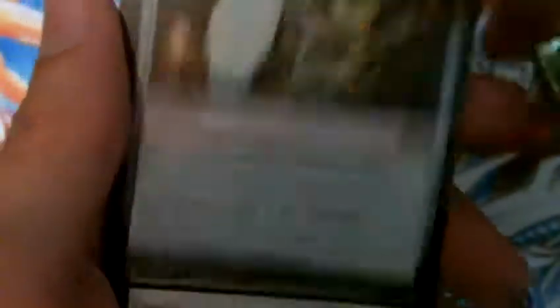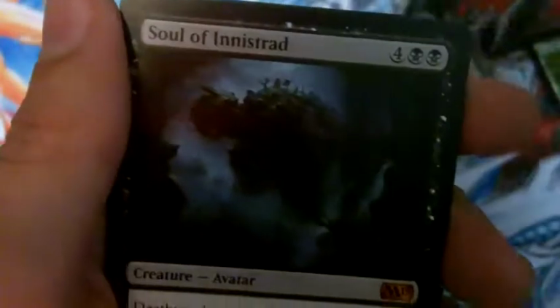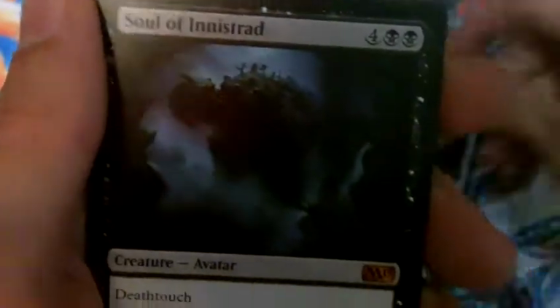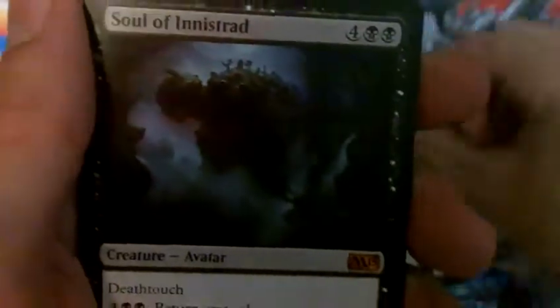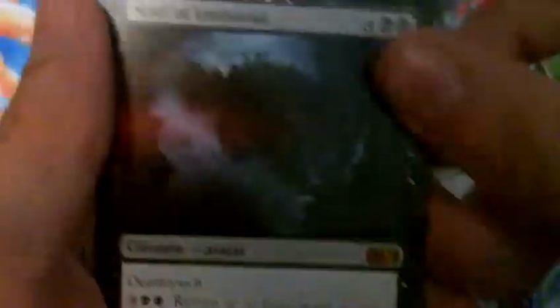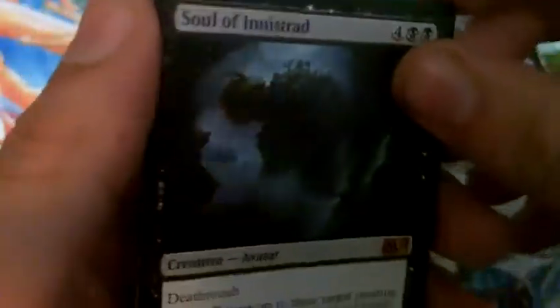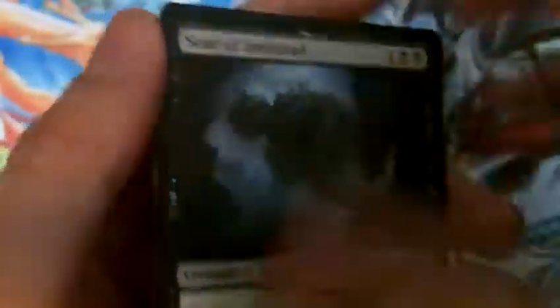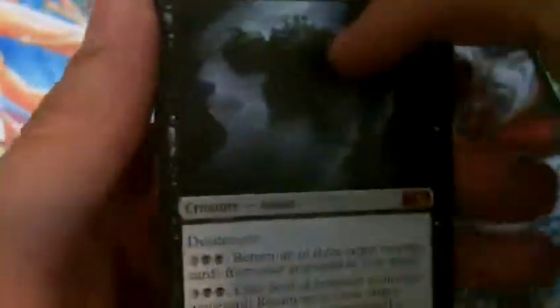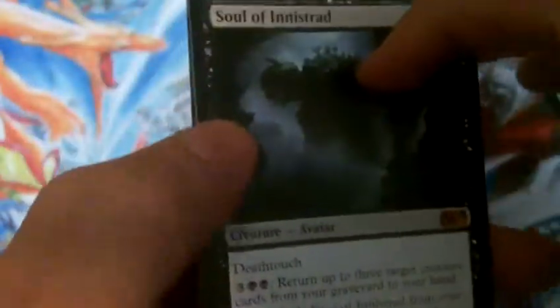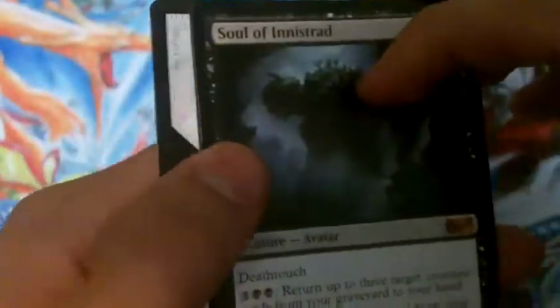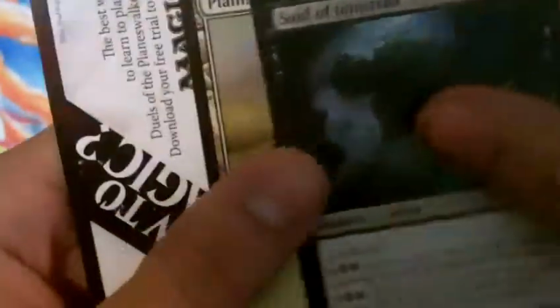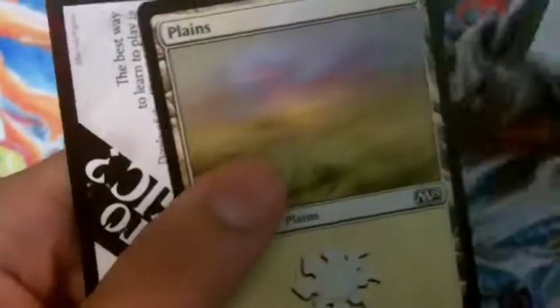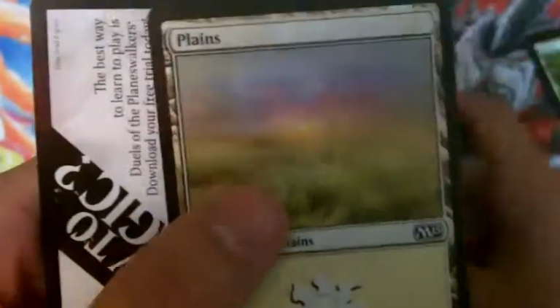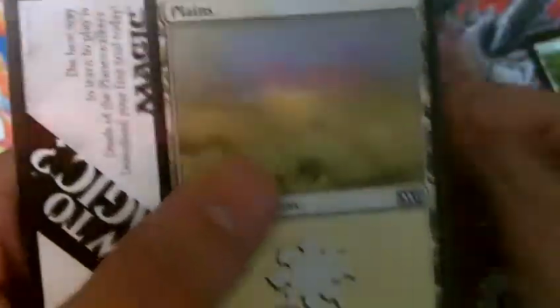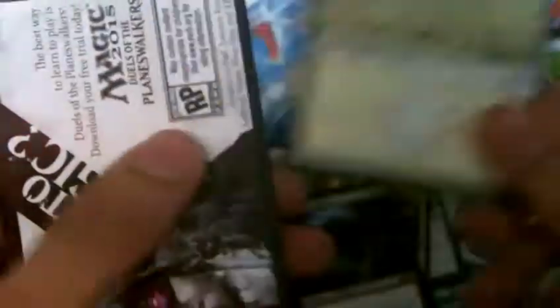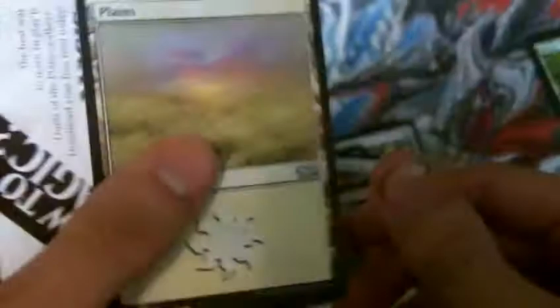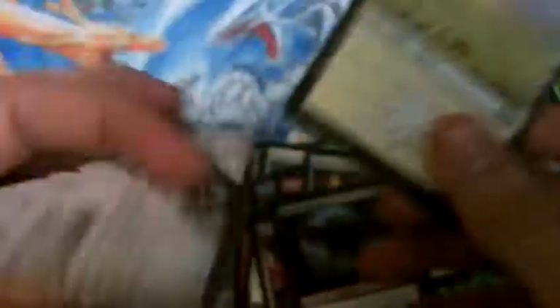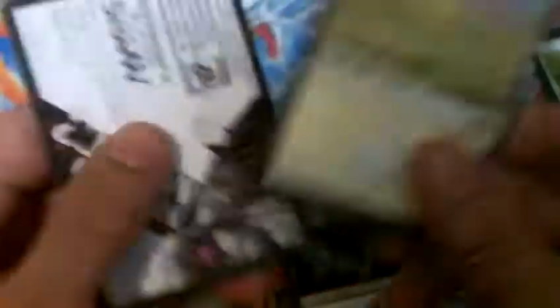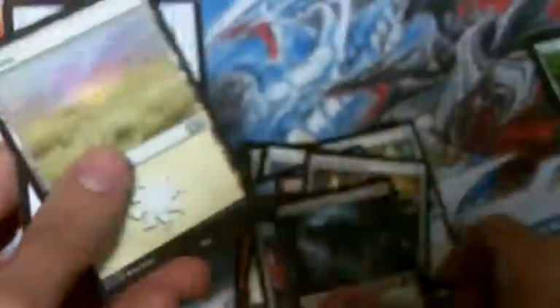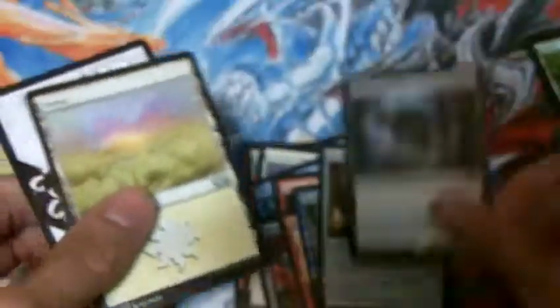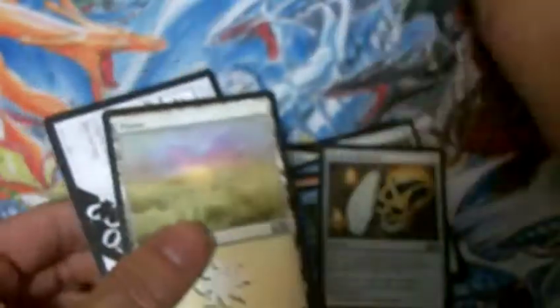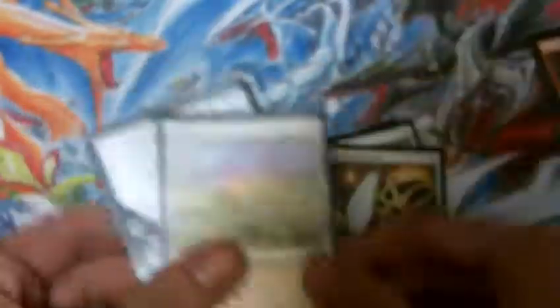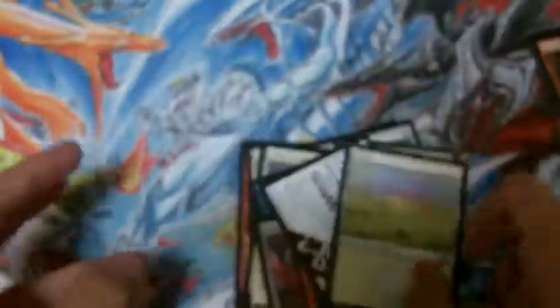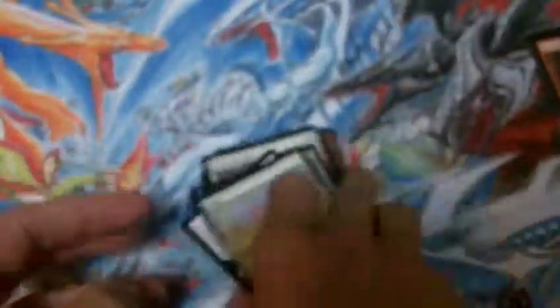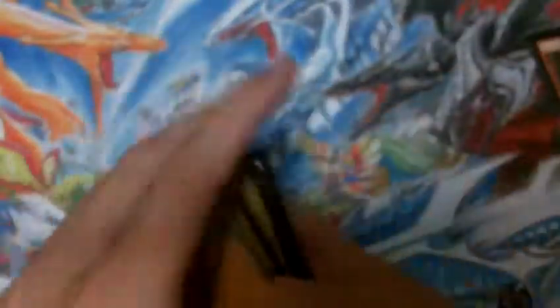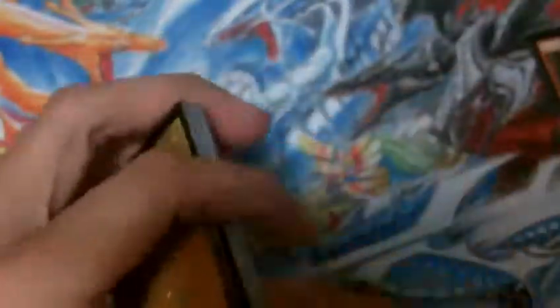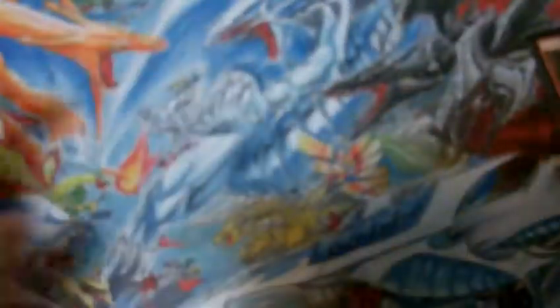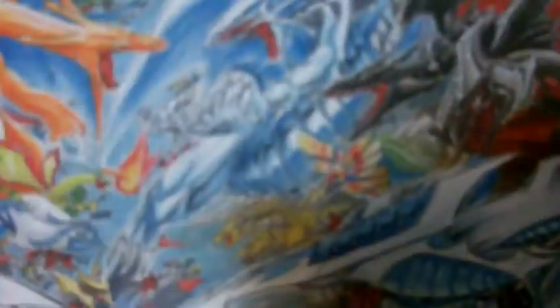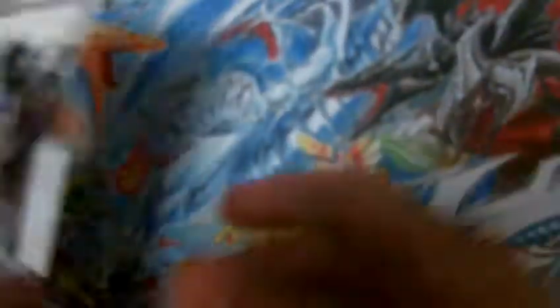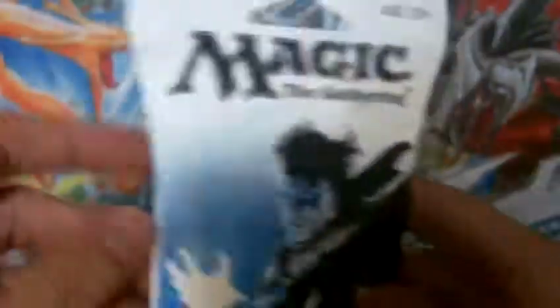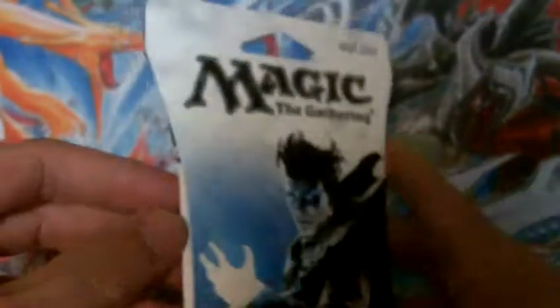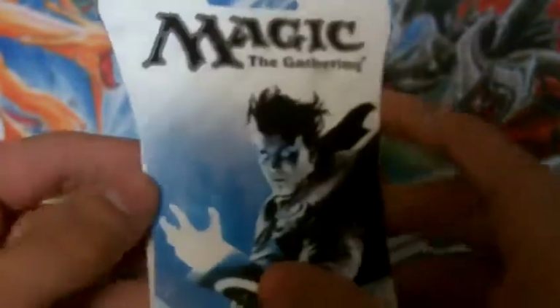And our rare — Soul of Innistrad. Sweet, so we got a Mythic. Then we have a Planes card and another Tip Card. That's not too bad. Cracking the Mythic's always fun.